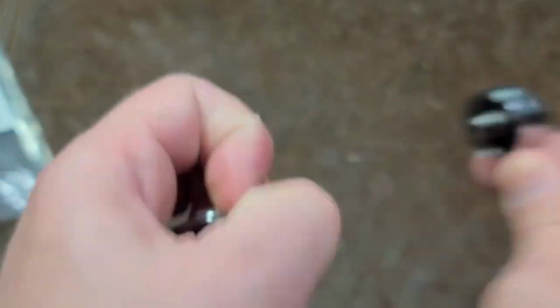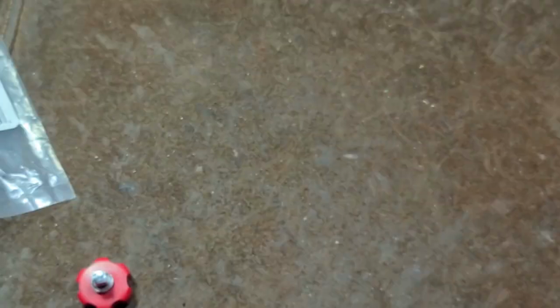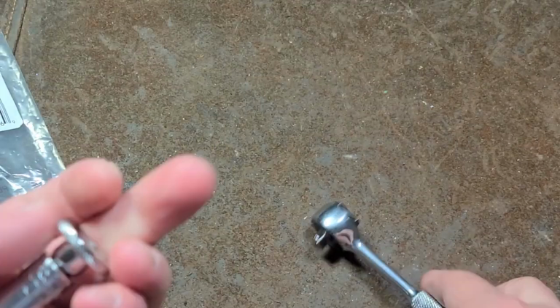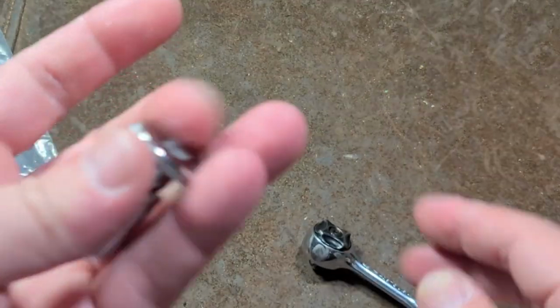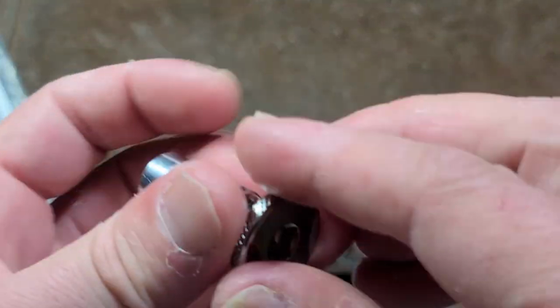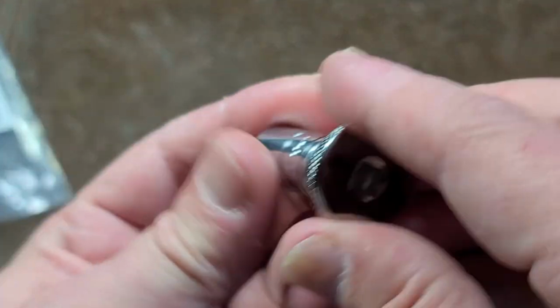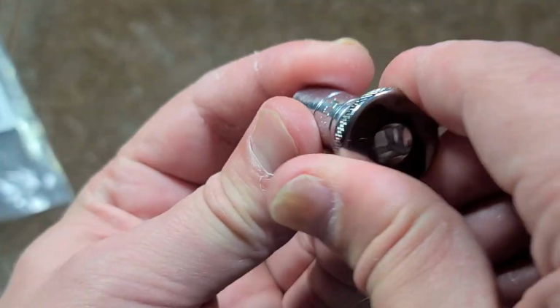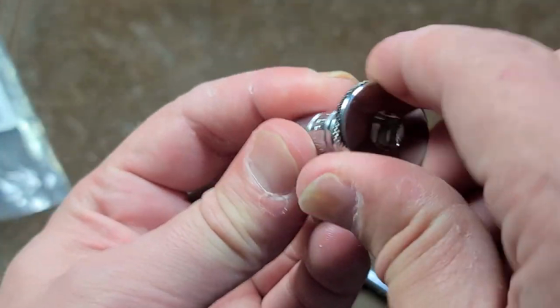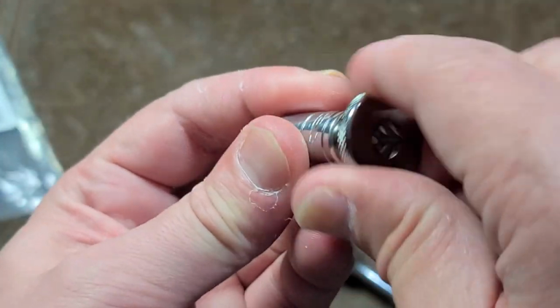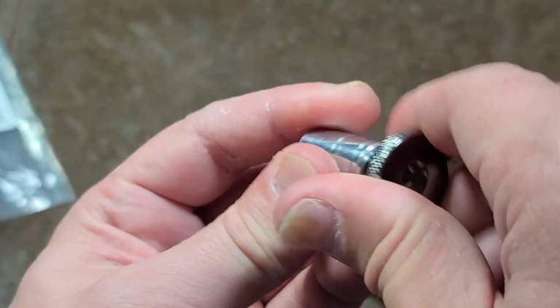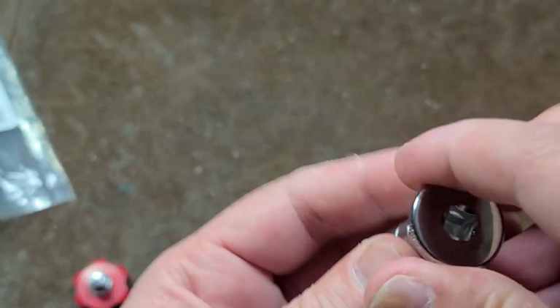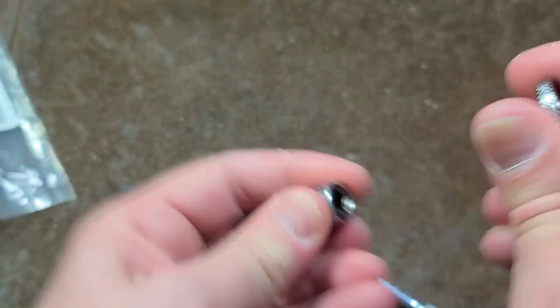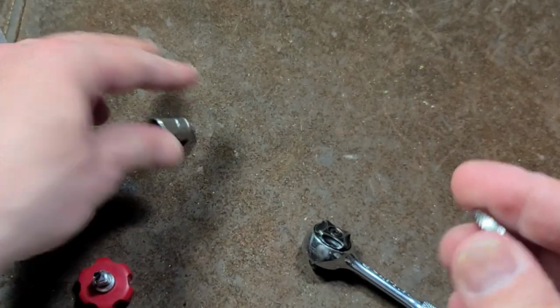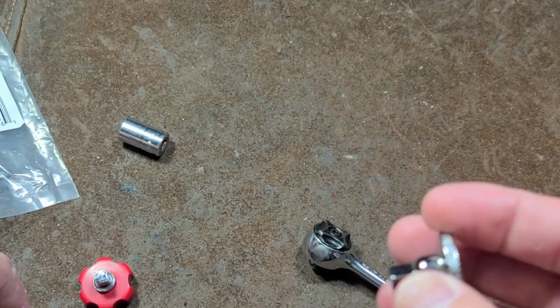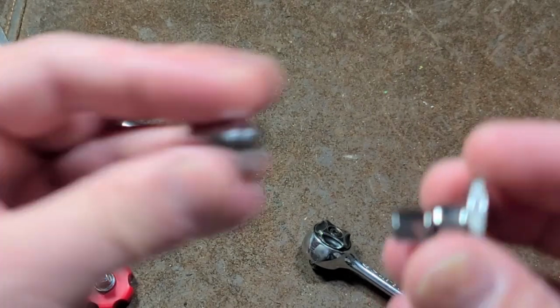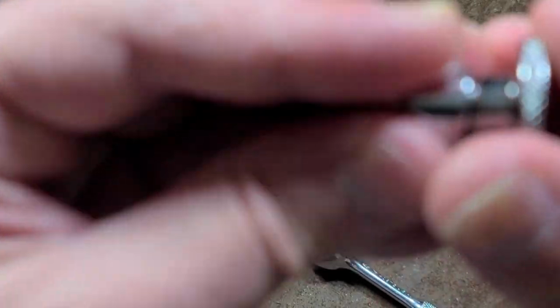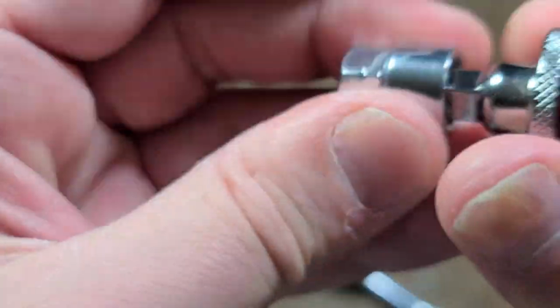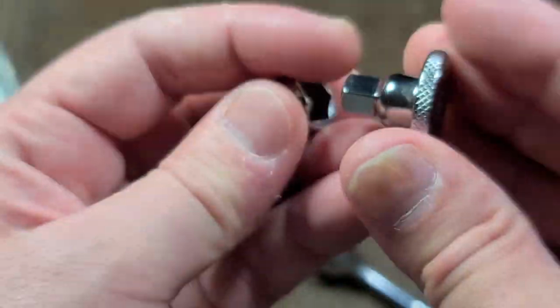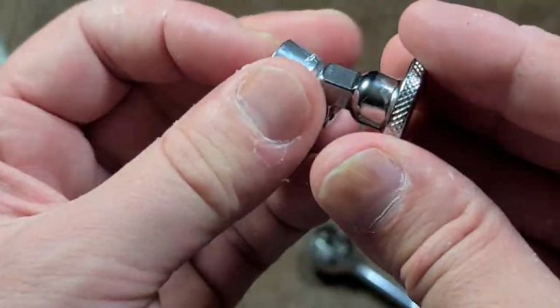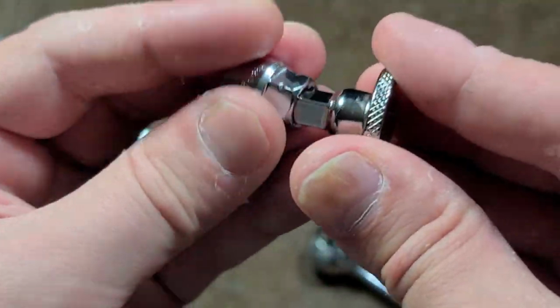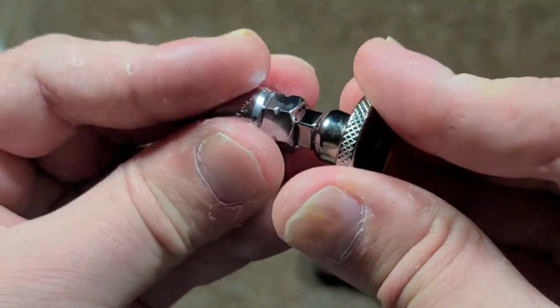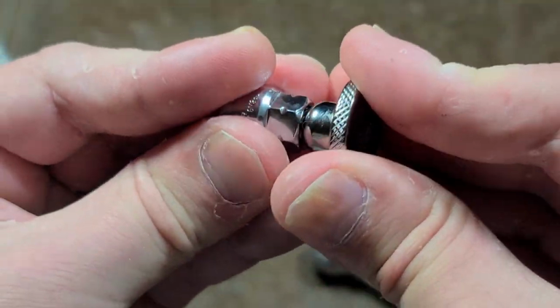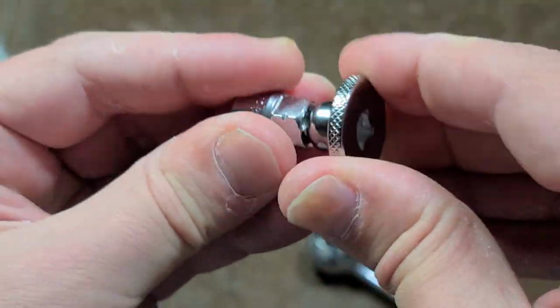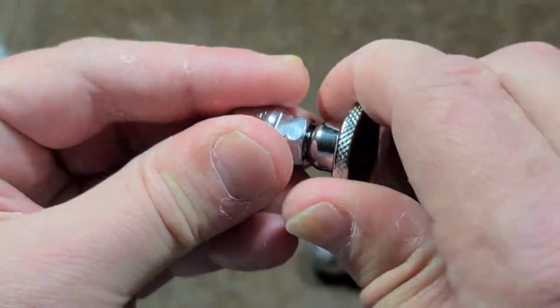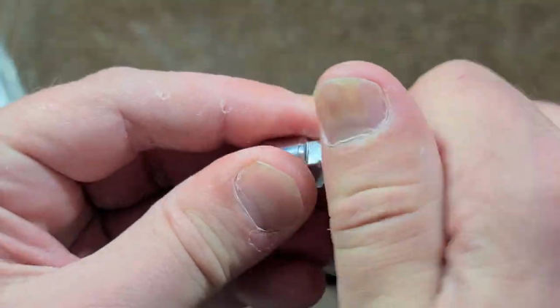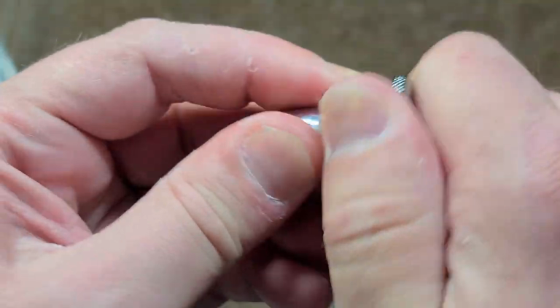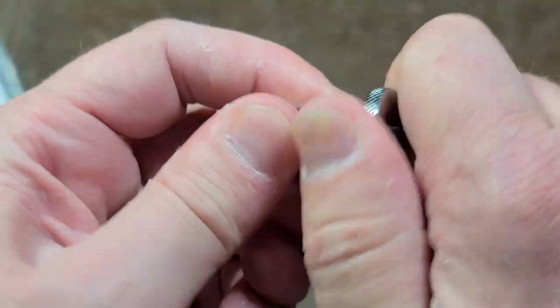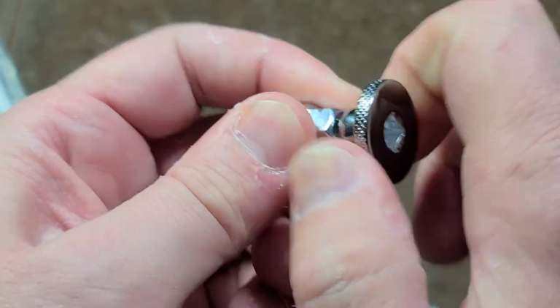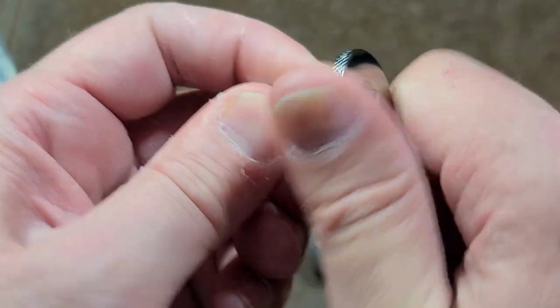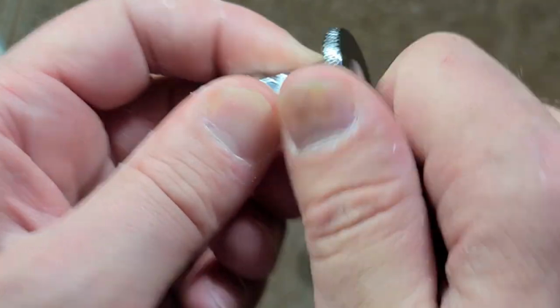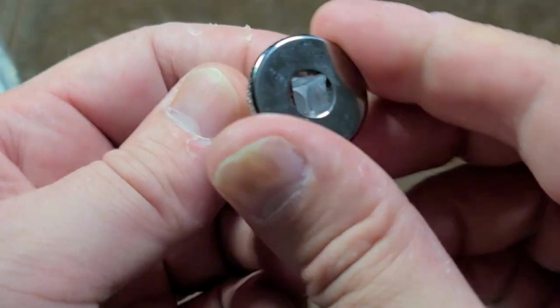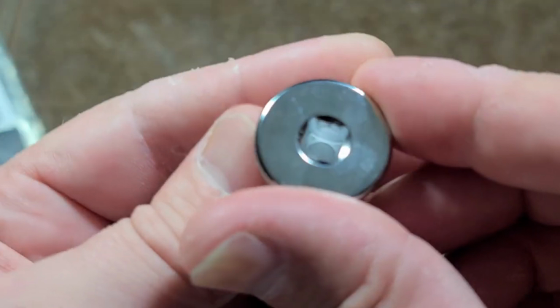I tend to not really use them for that. I just use them as a normal thumb wheel, or I'll put on a super compact socket and it'll just be like a super compact thumb wheel.